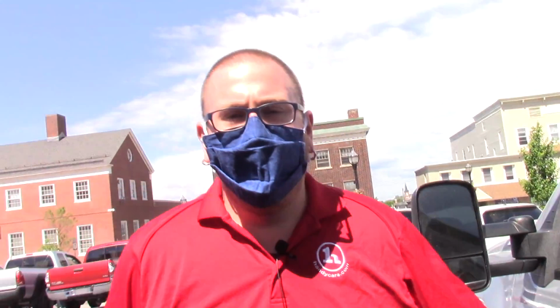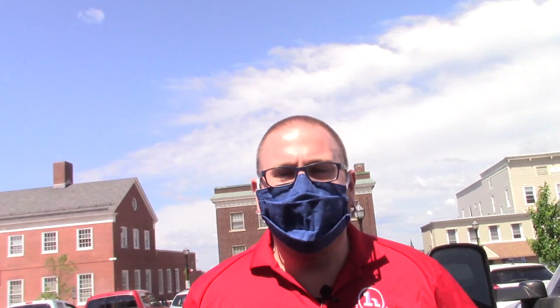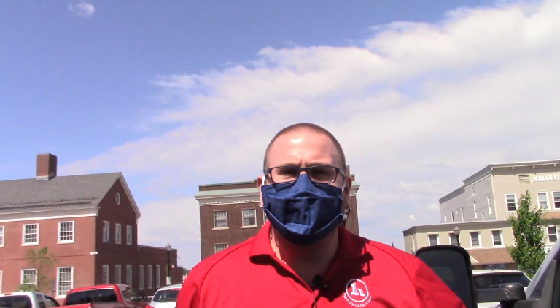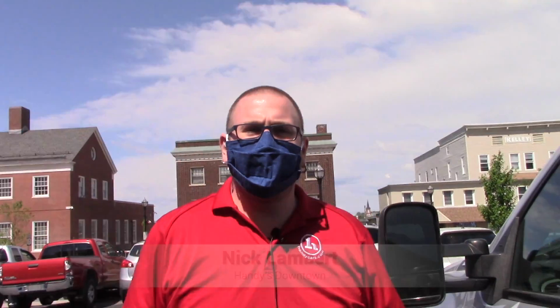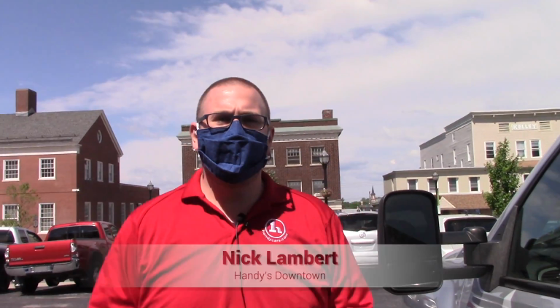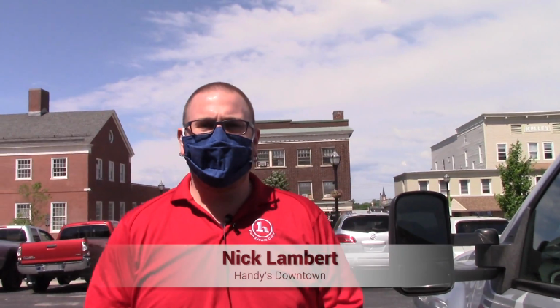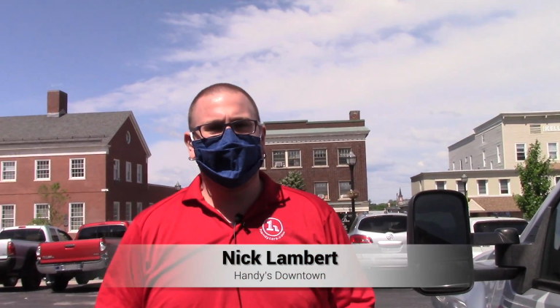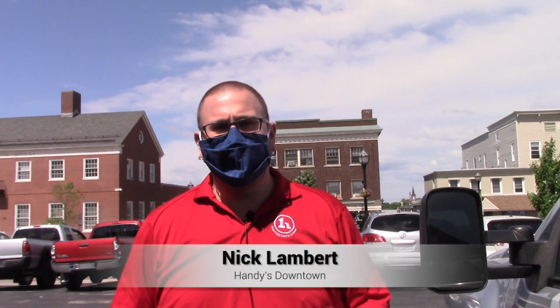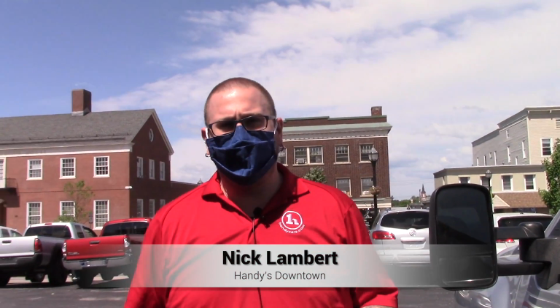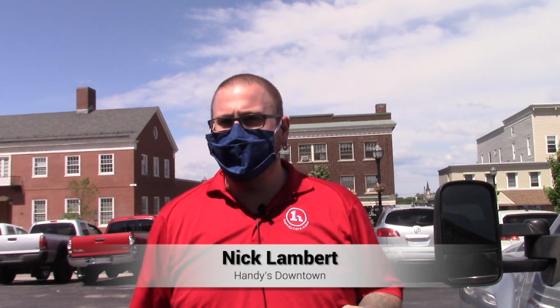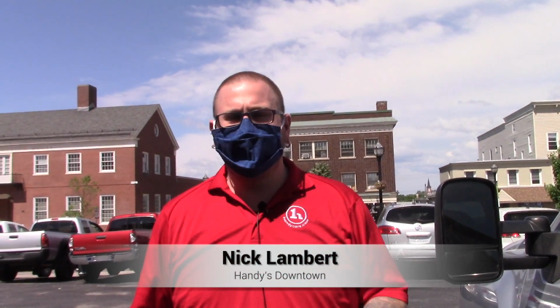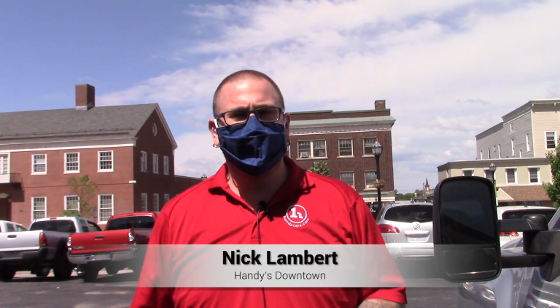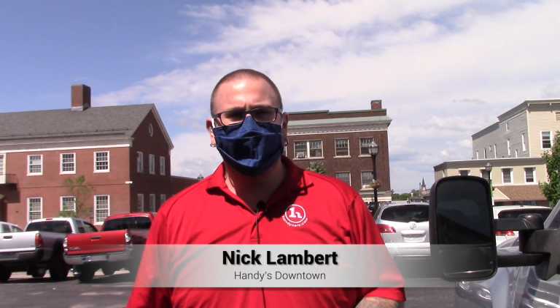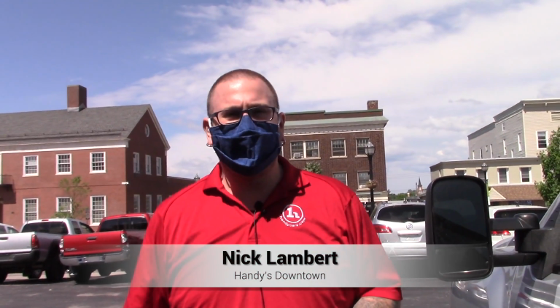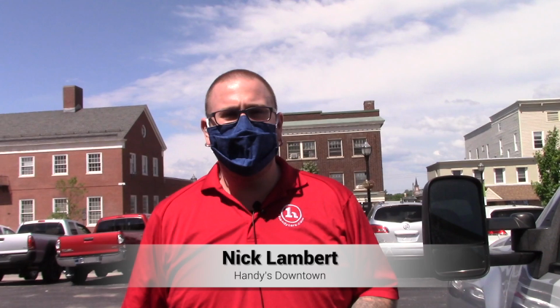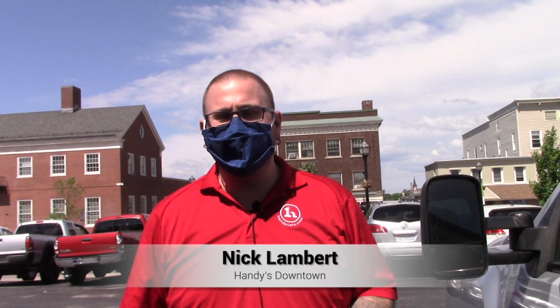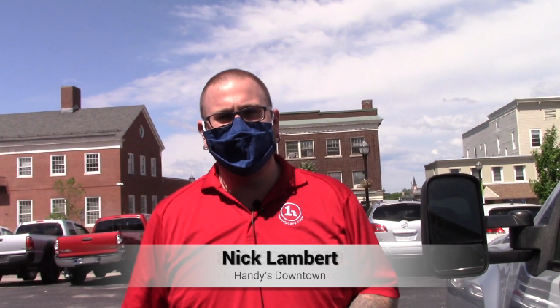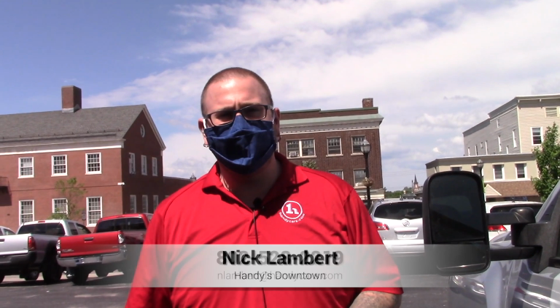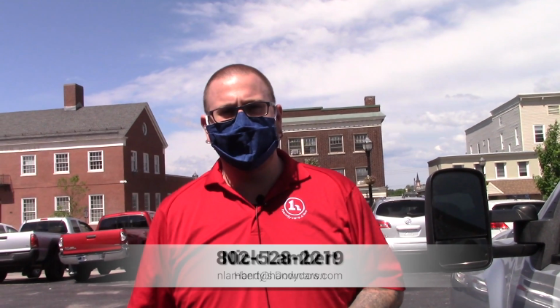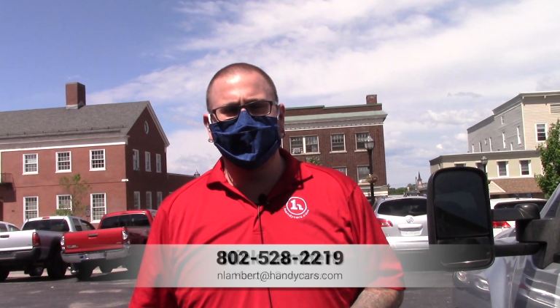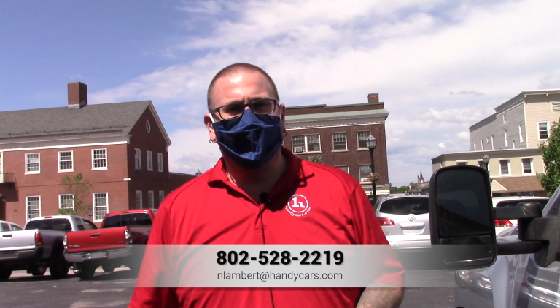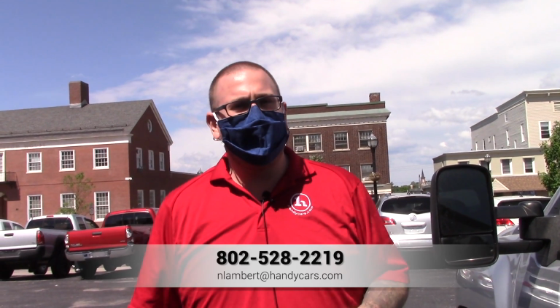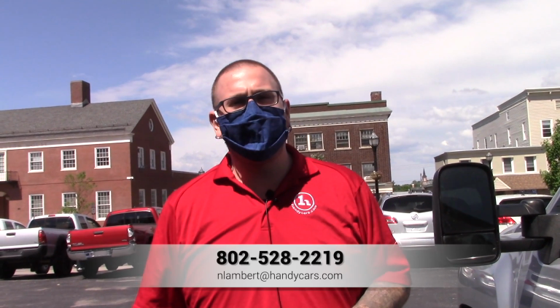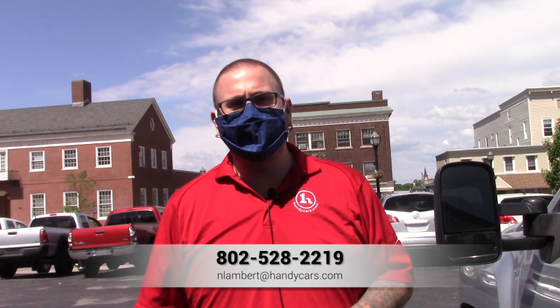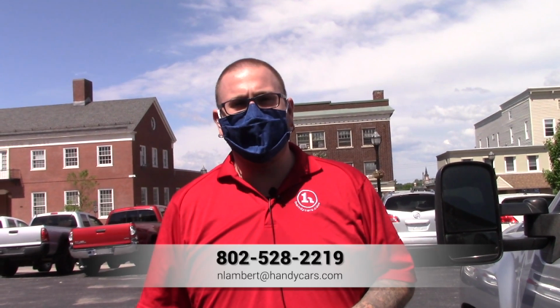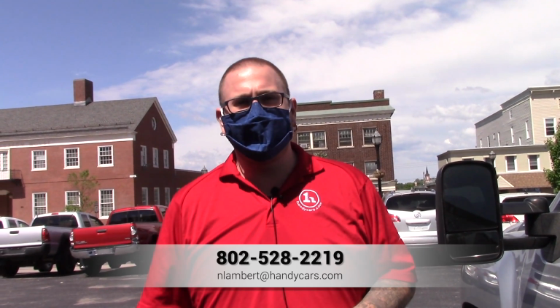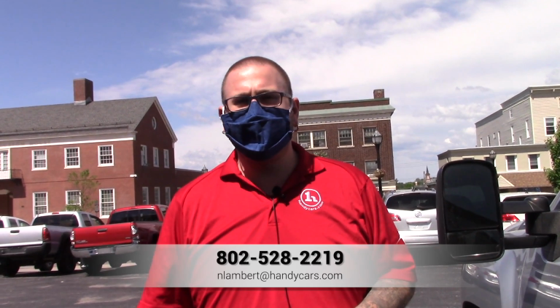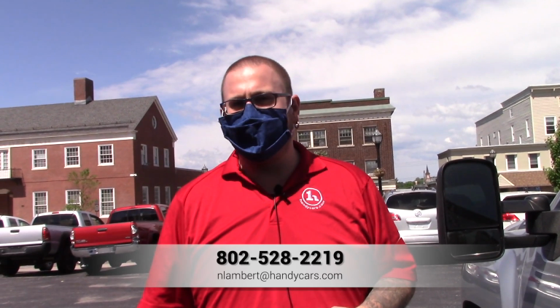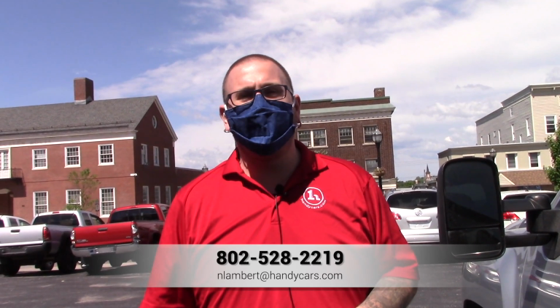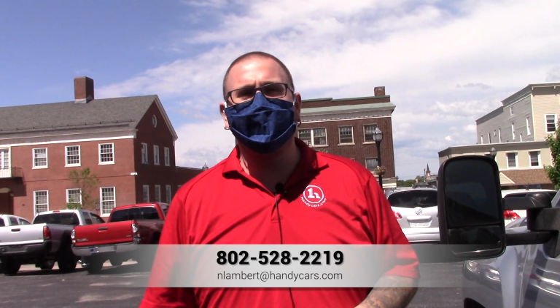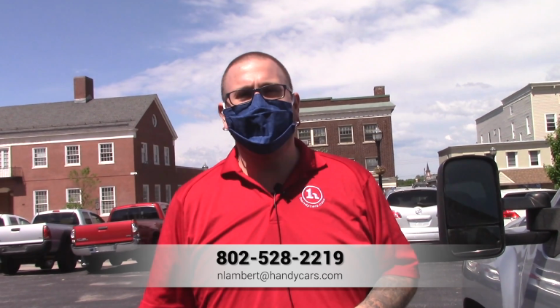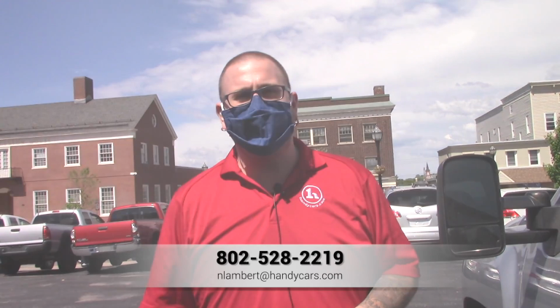If you have any questions at all about this Silverado, please feel free to reach out to me with the information on your screen. Thank you so much for the opportunity and I look forward to hearing from you.